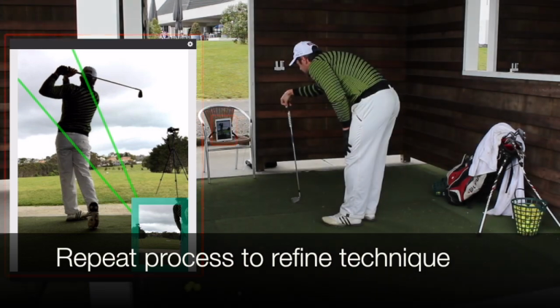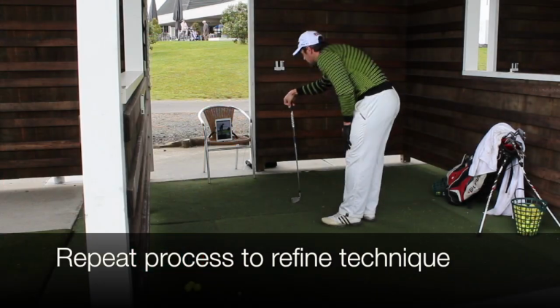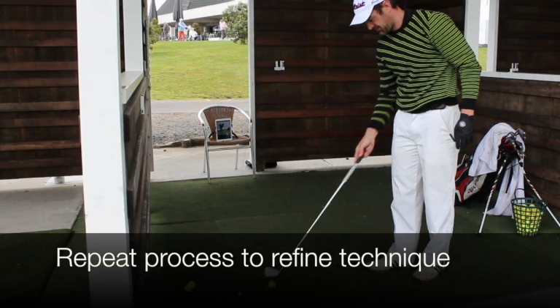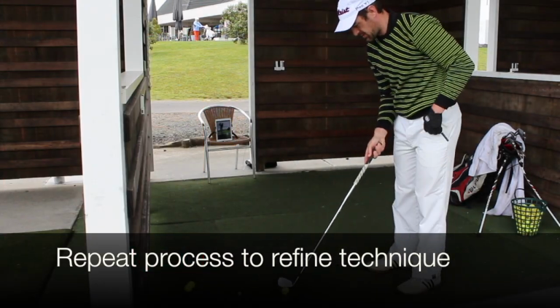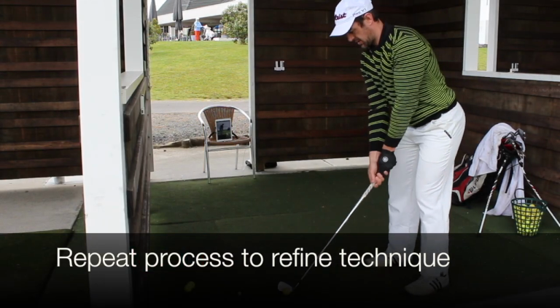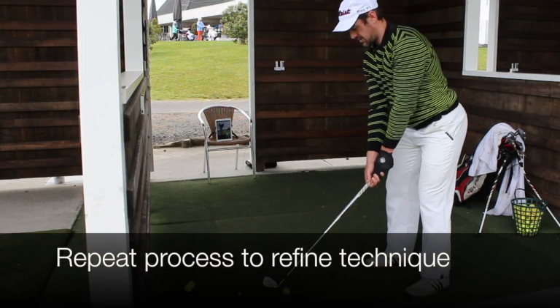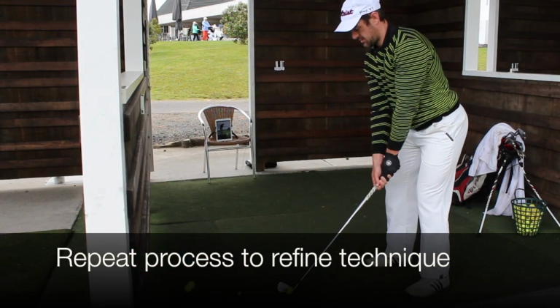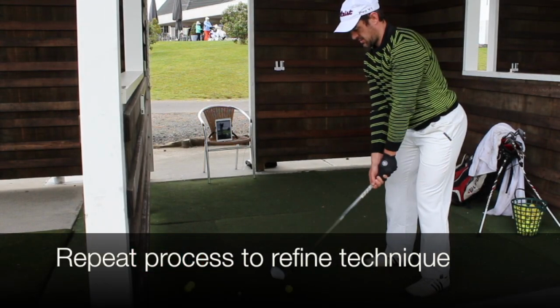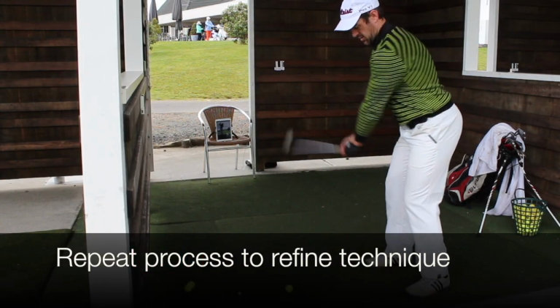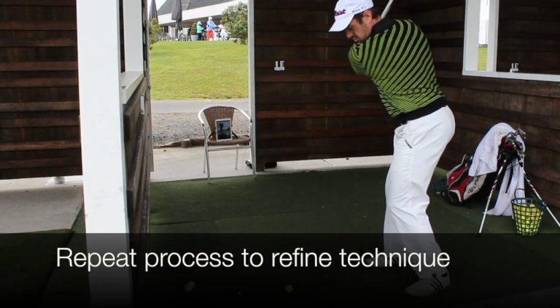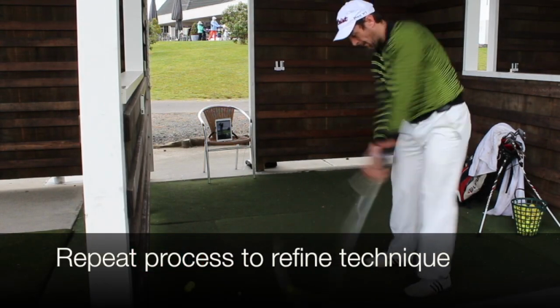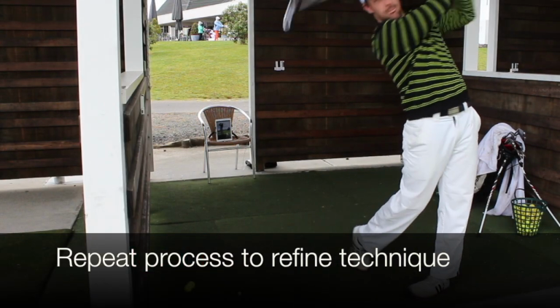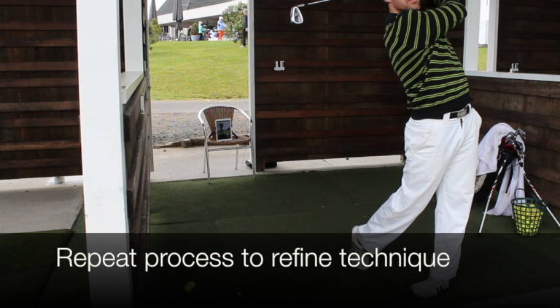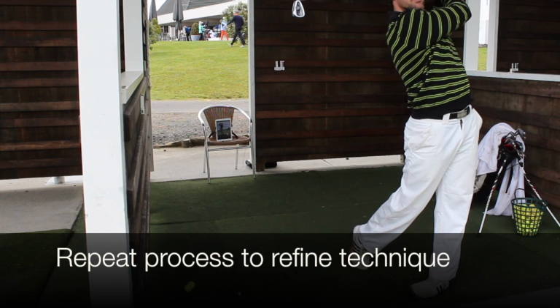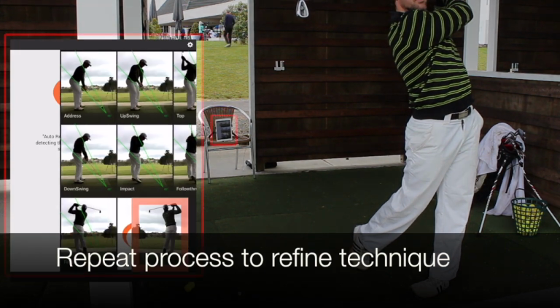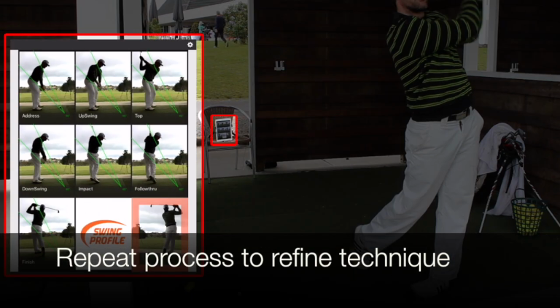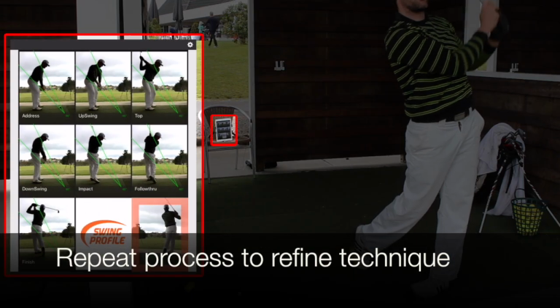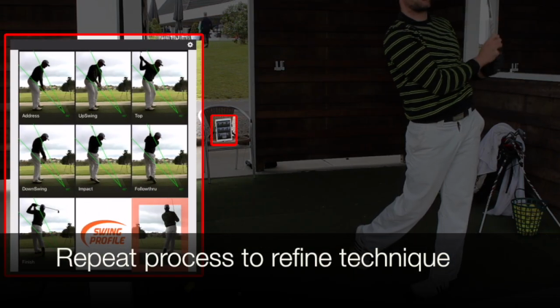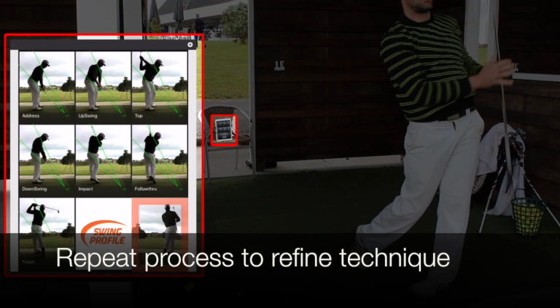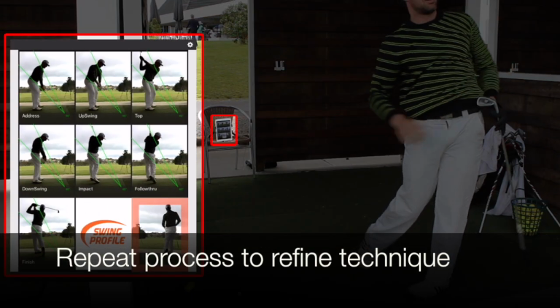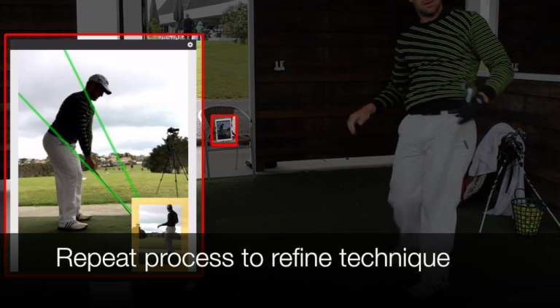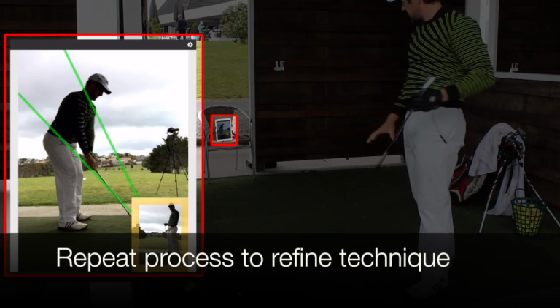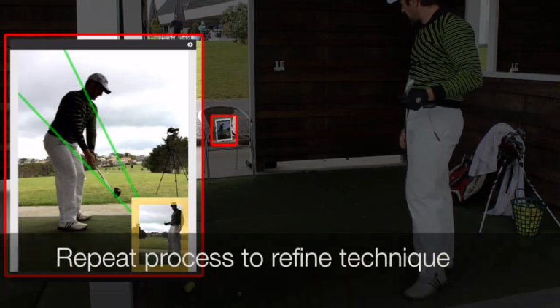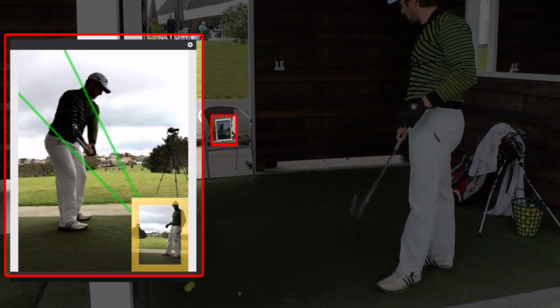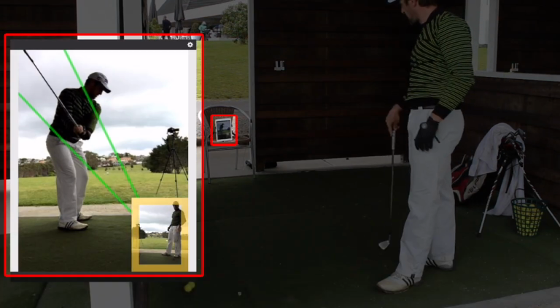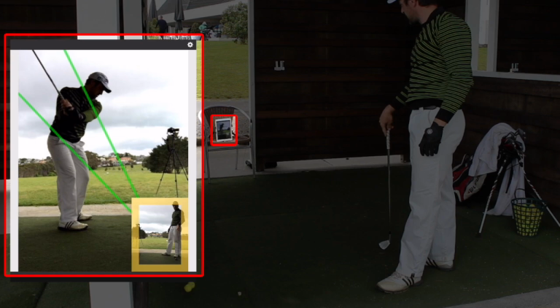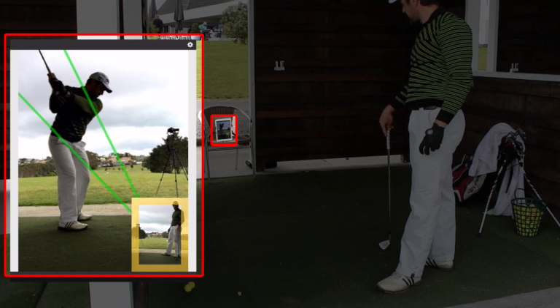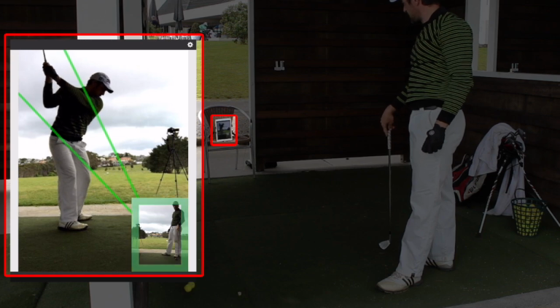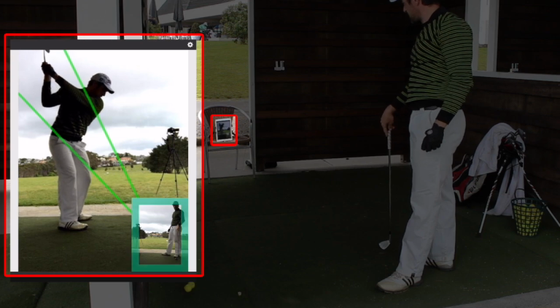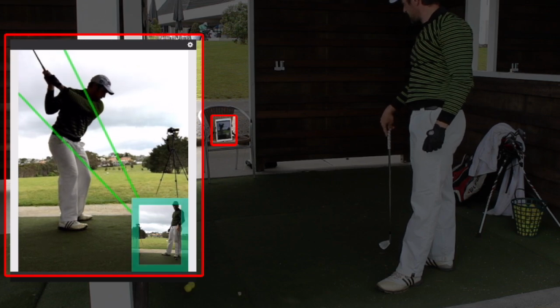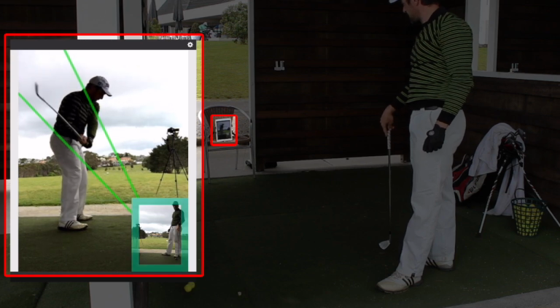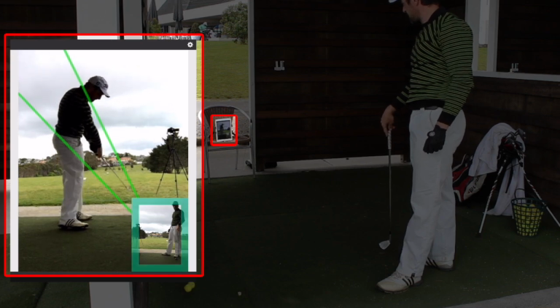Repeat to continuously fine-tune your technique. With Auto Replay, you can be sure that you are always practicing the right technique because you can see exactly what your swing looks like, right after each shot.